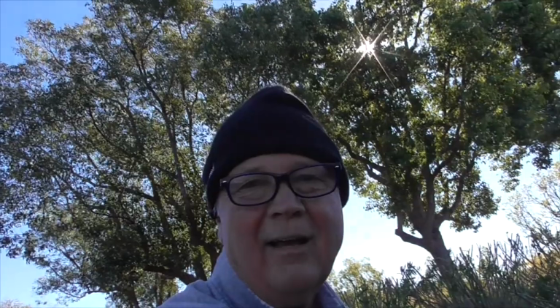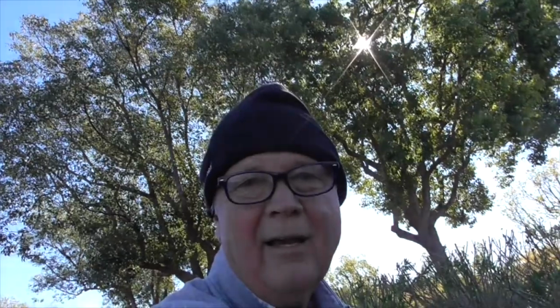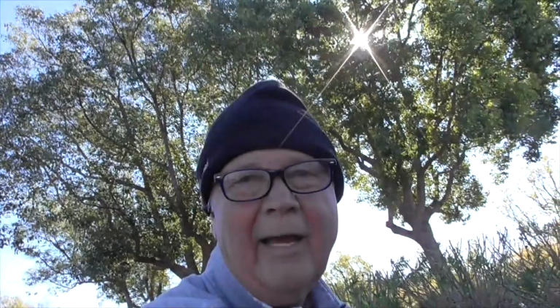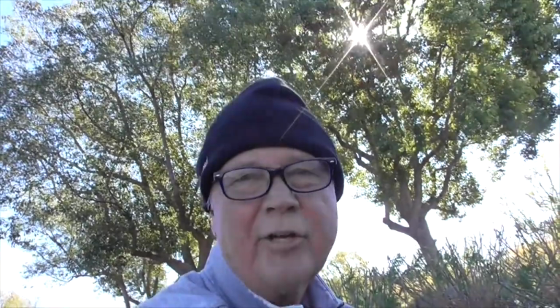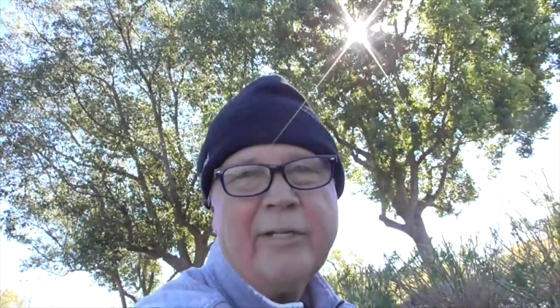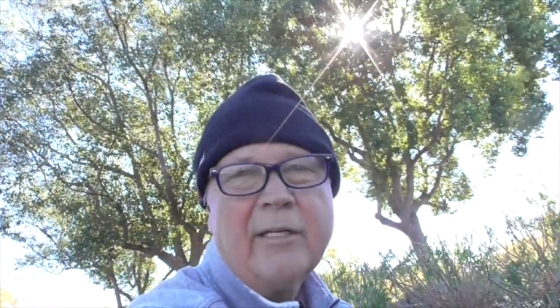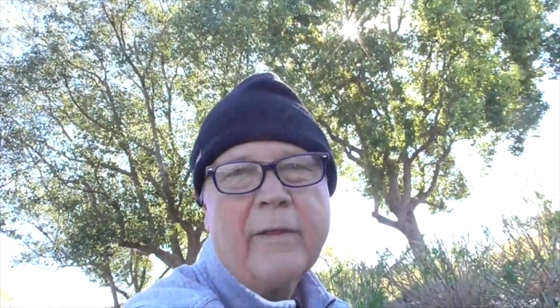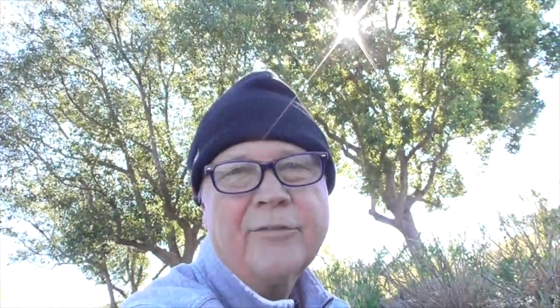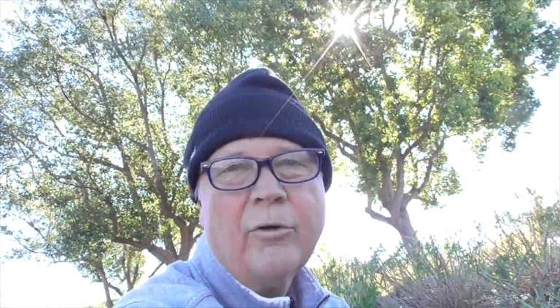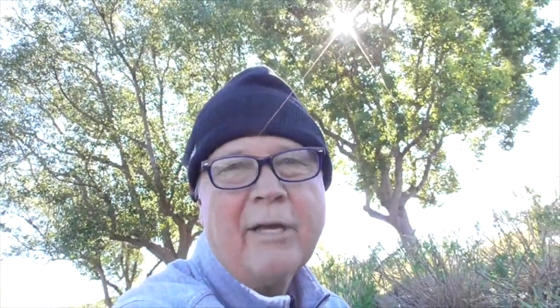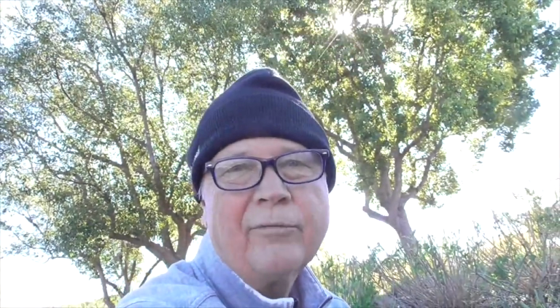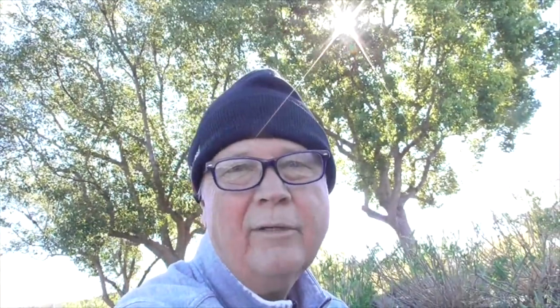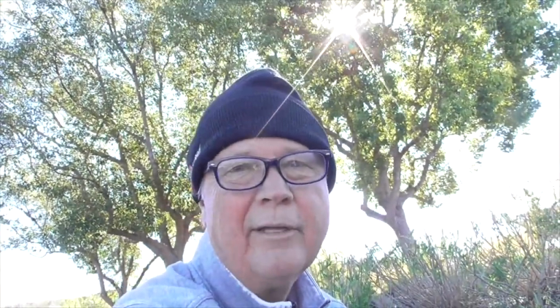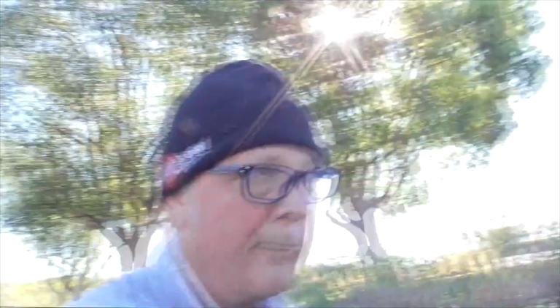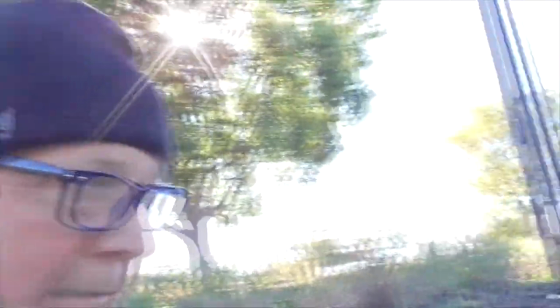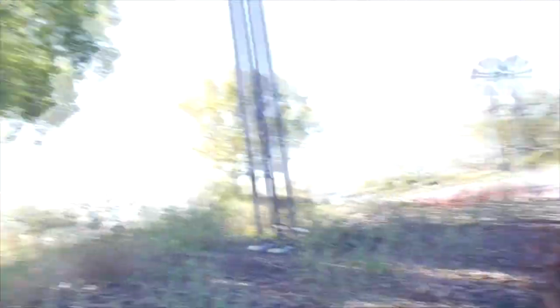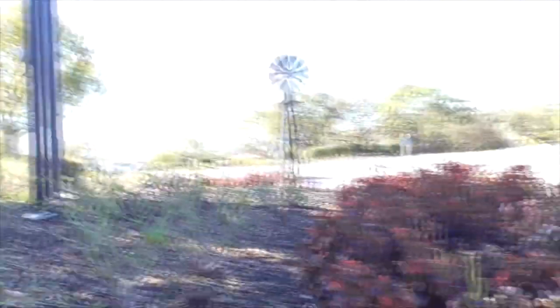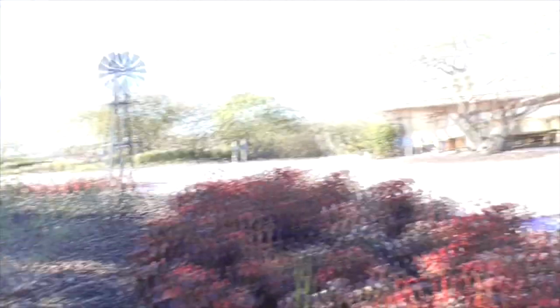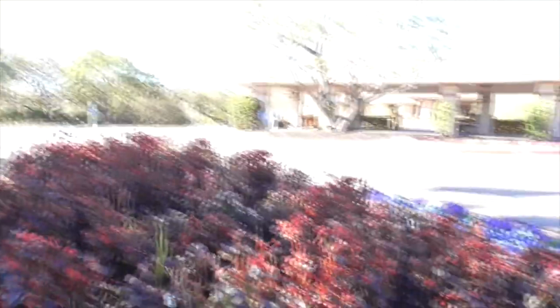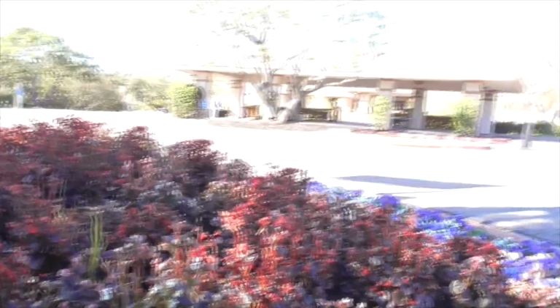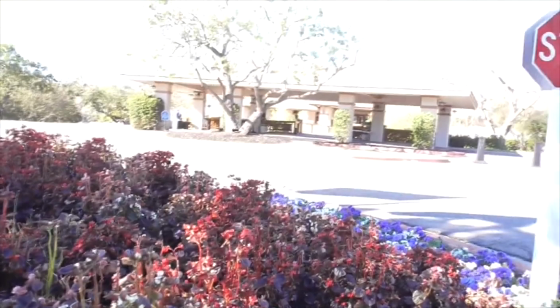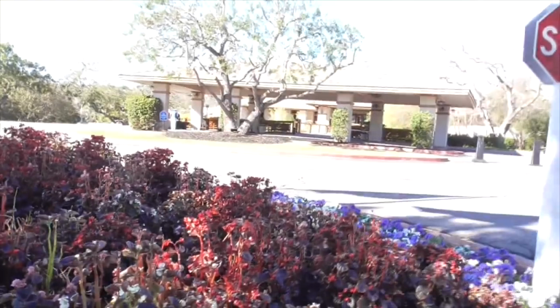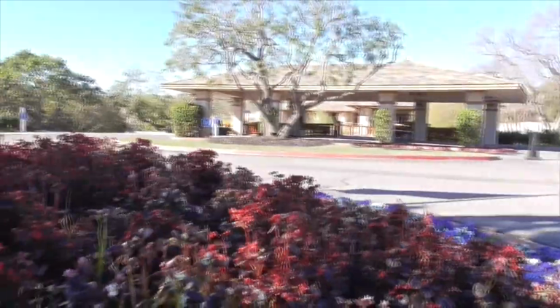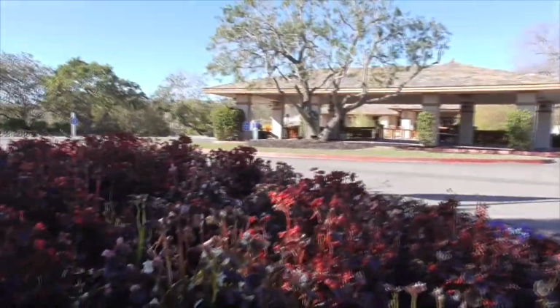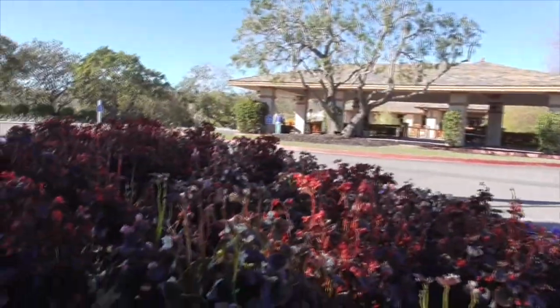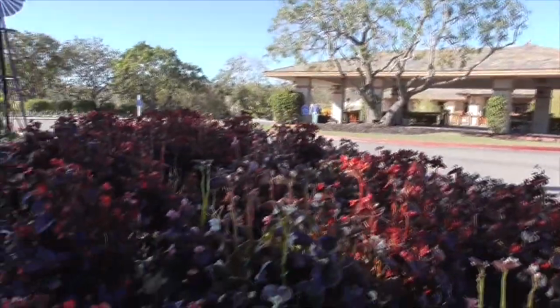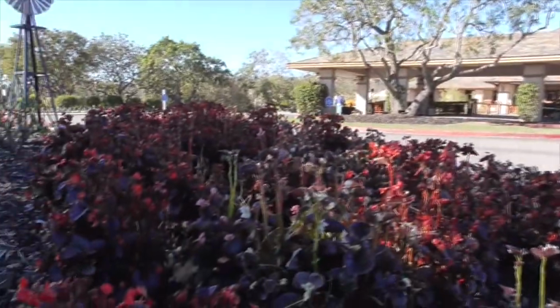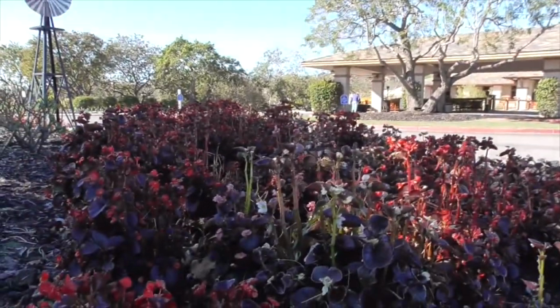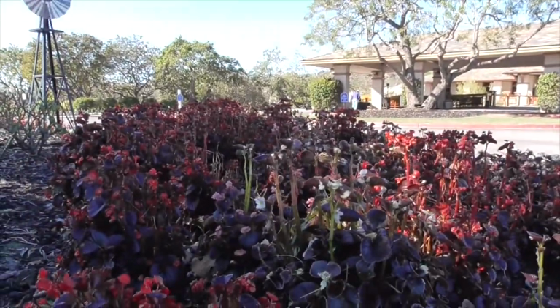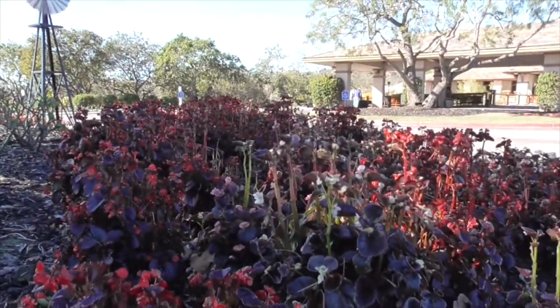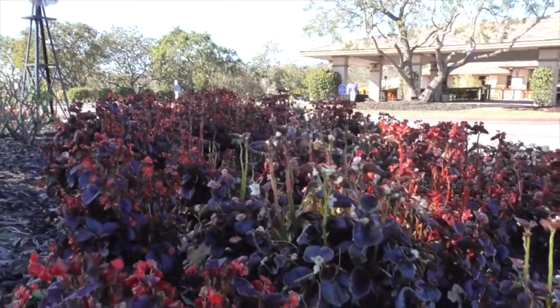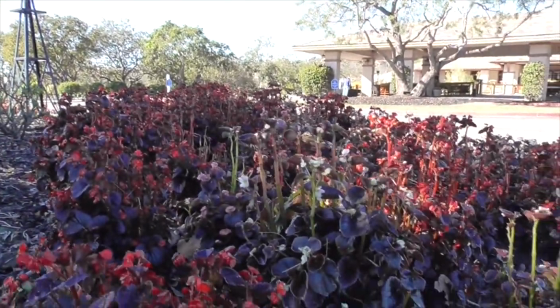Hey, it's another great day in Cota de Caza, Orange County, California. It's February 5th. I'm outside our clubhouse and here we have a whole sea of begonias.